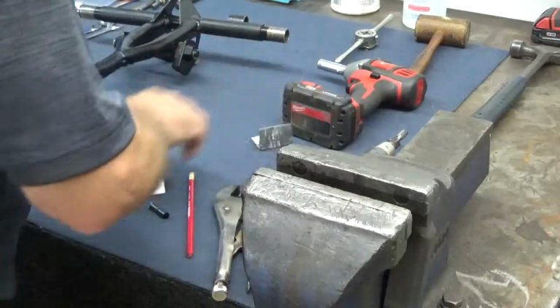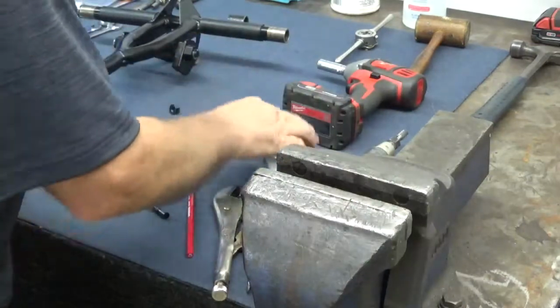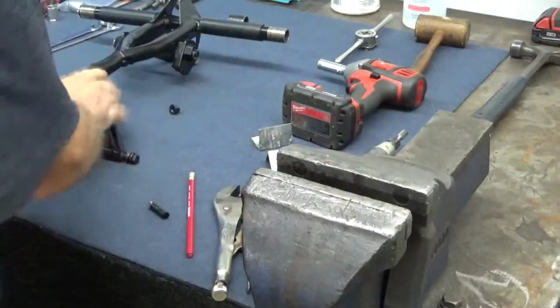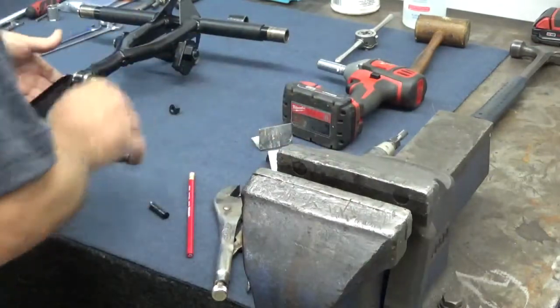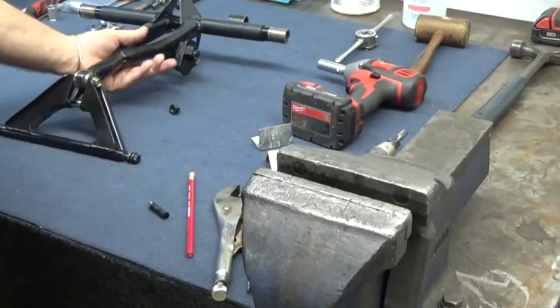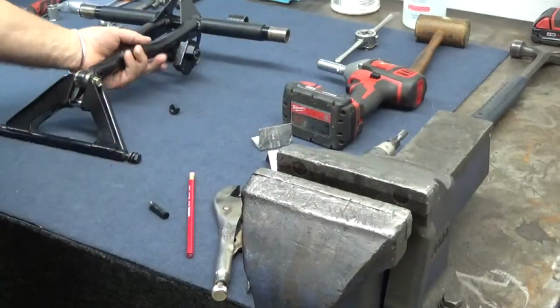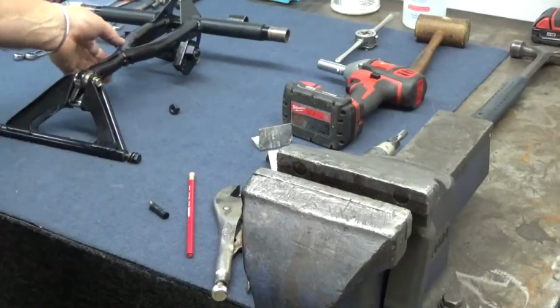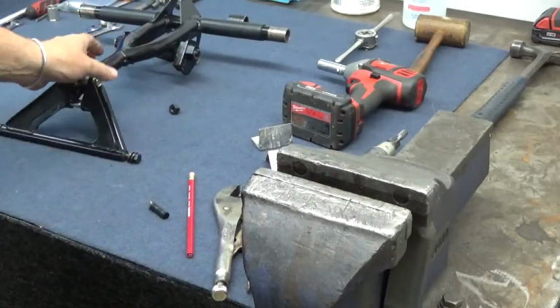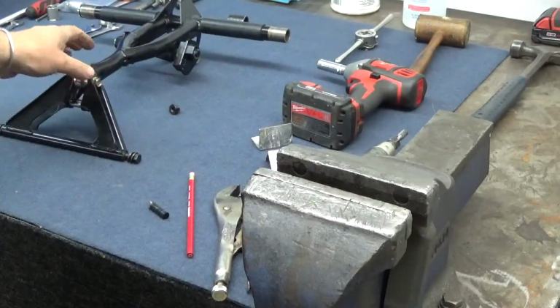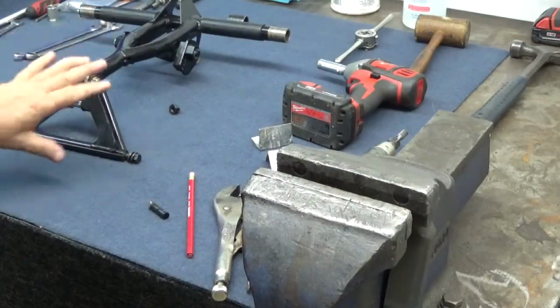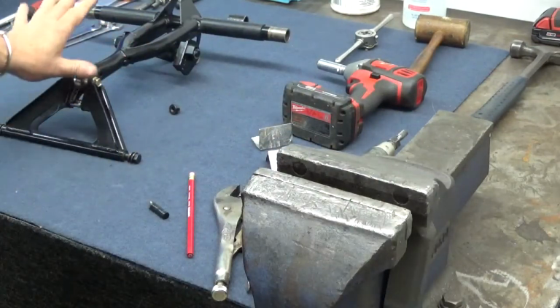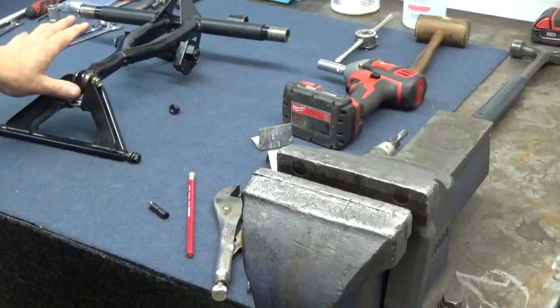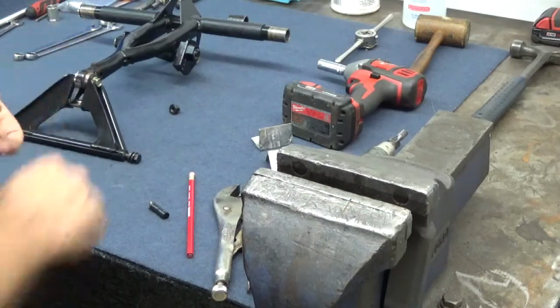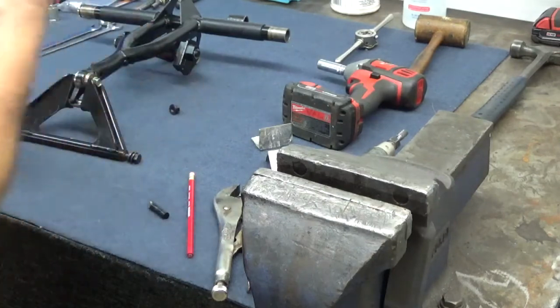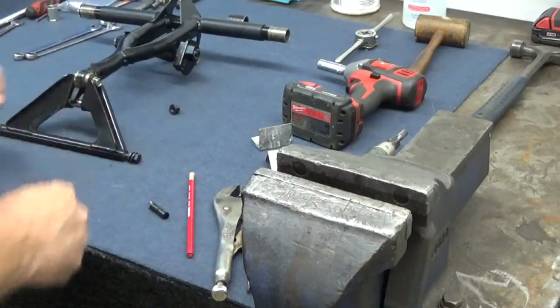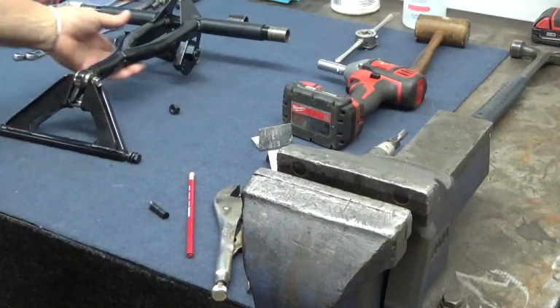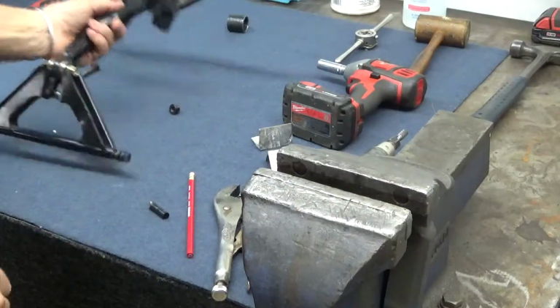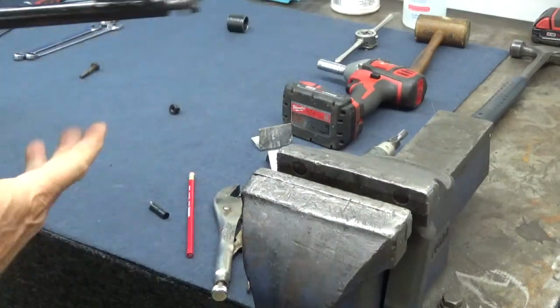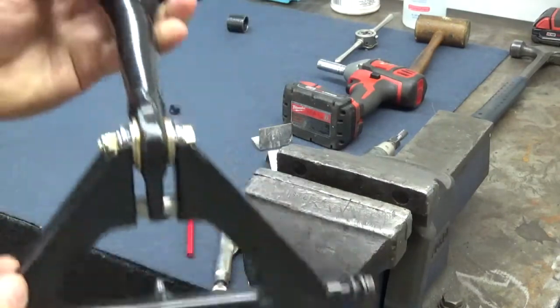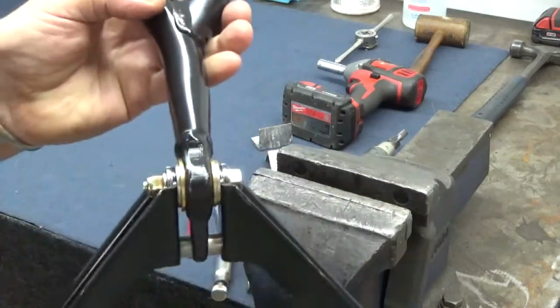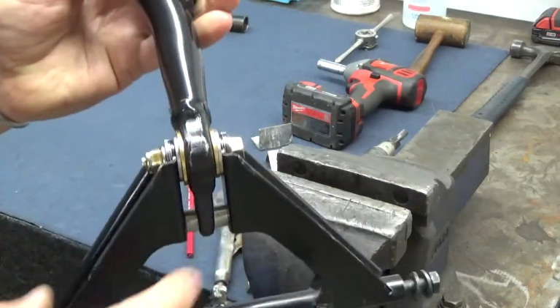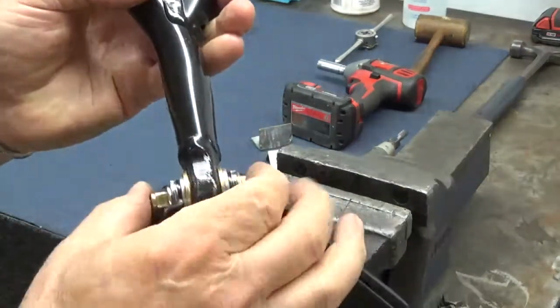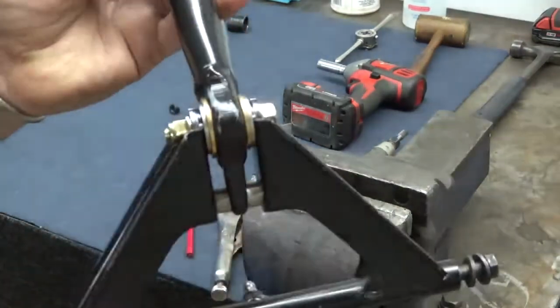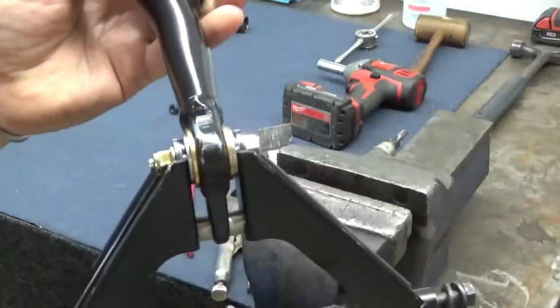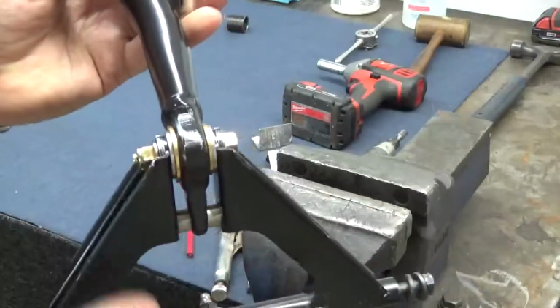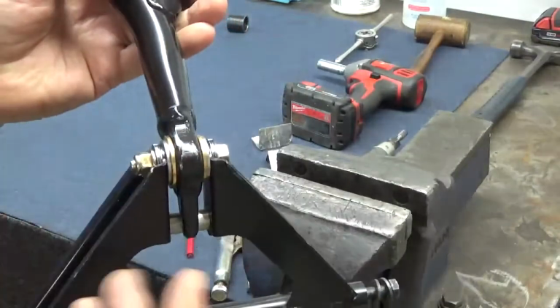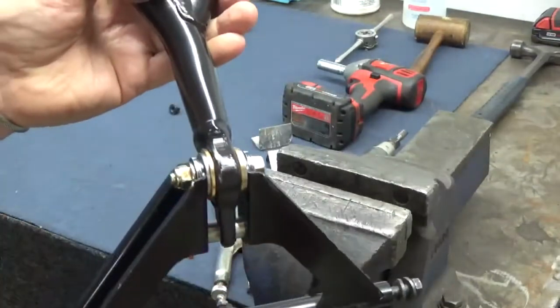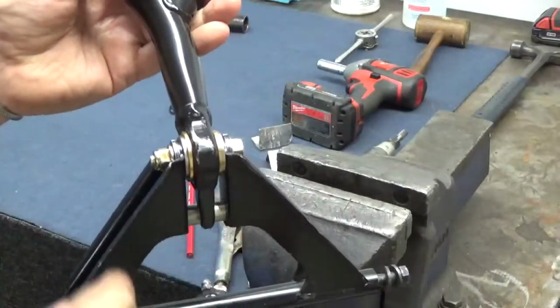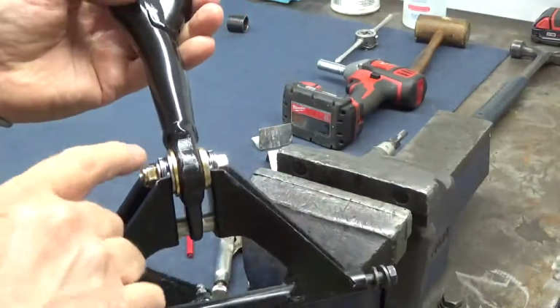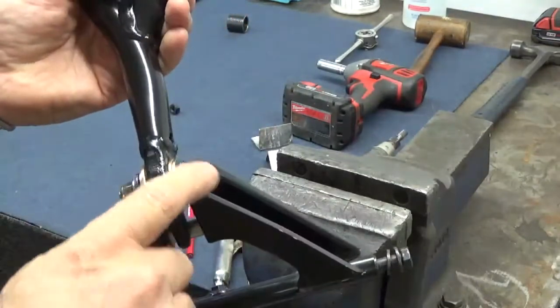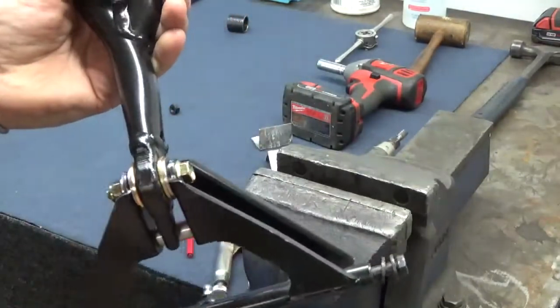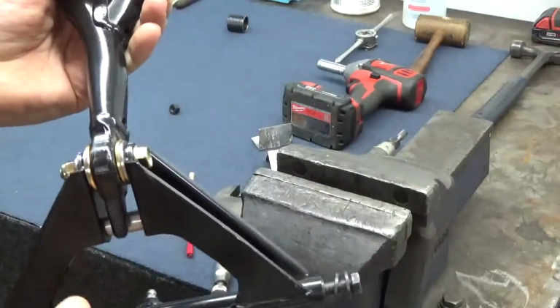Of course, during assembly, once this is assembled, we should get a torque wrench and torque this to about 21 foot-pounds. 18 to 21 foot-pounds is plenty for an 8mm bolt.